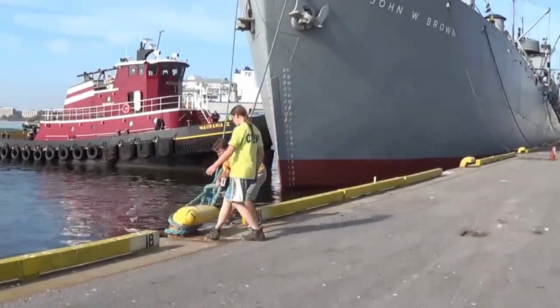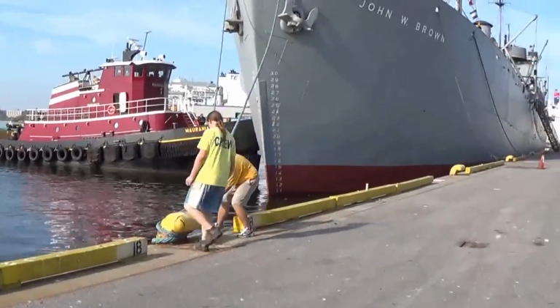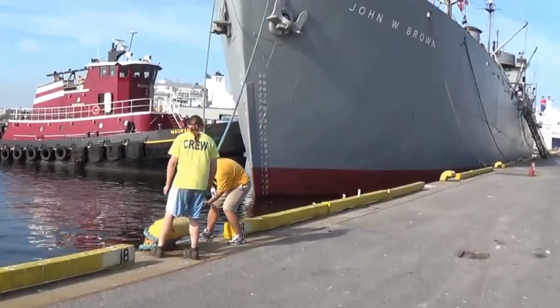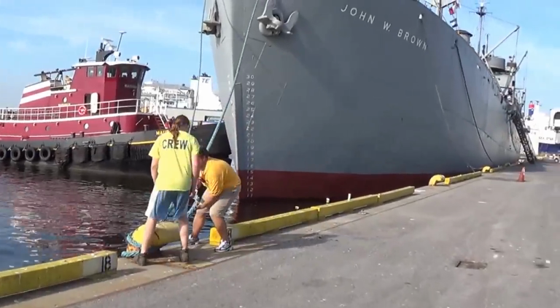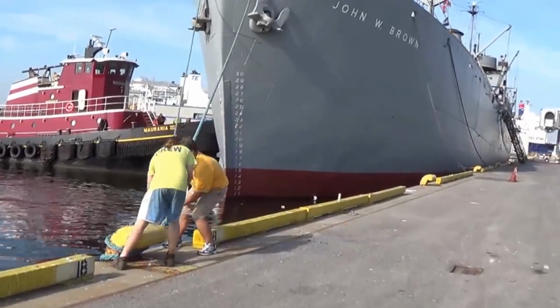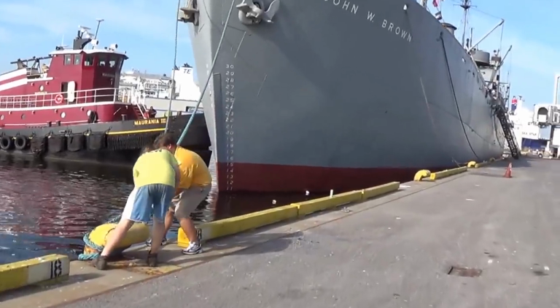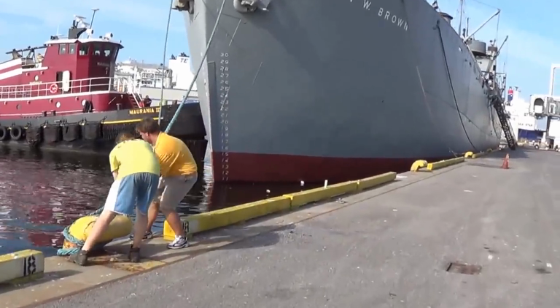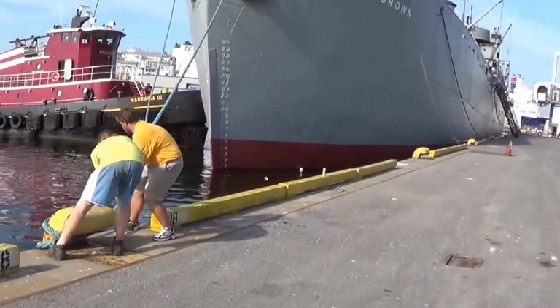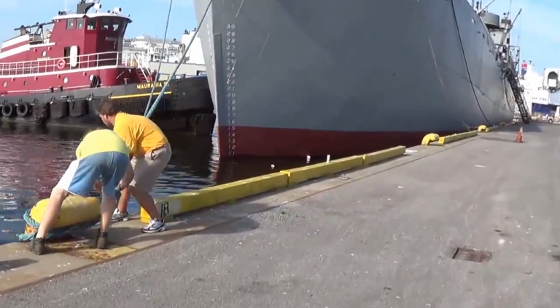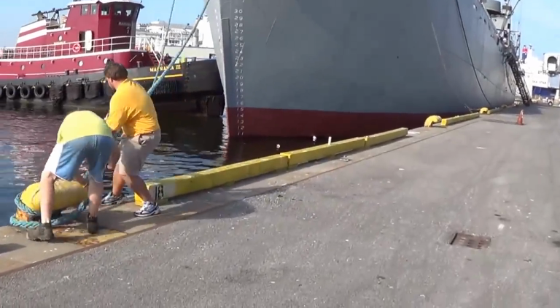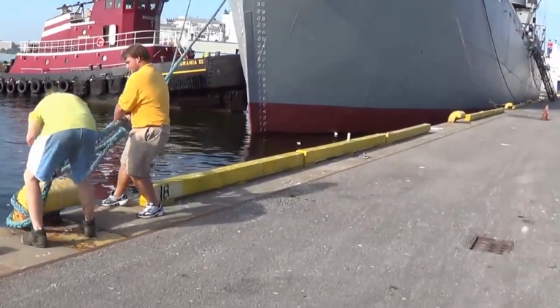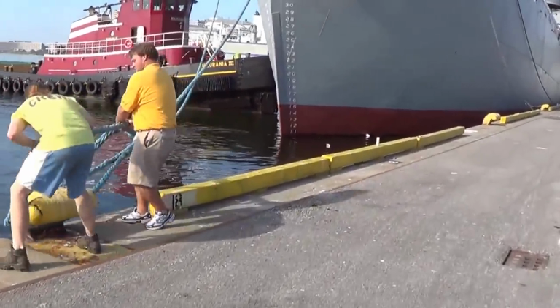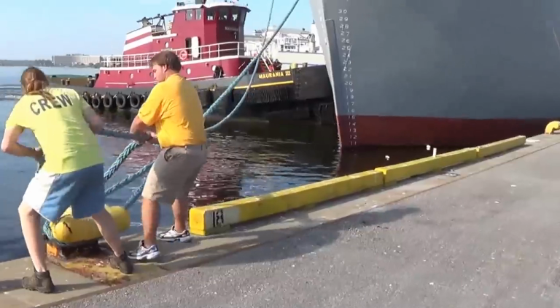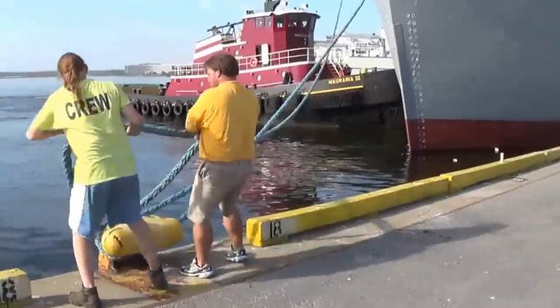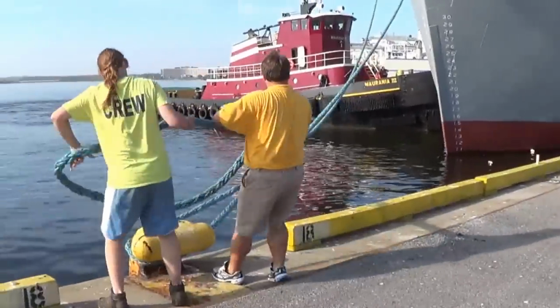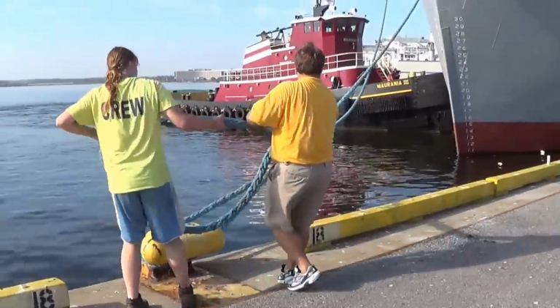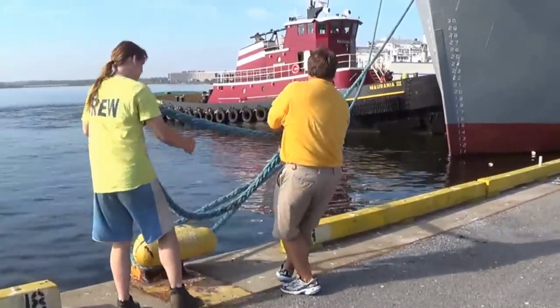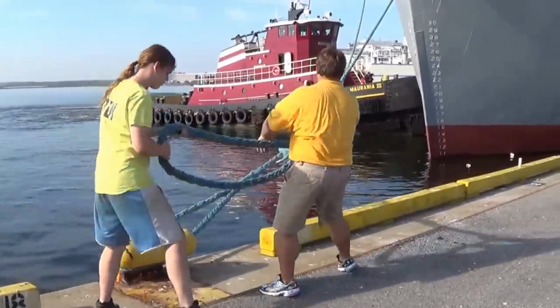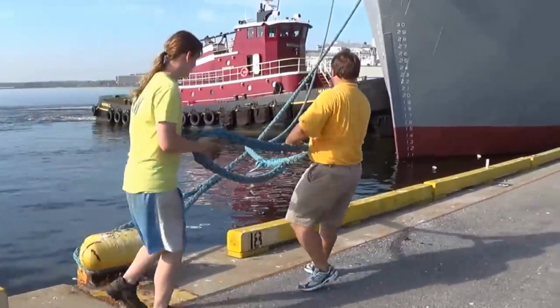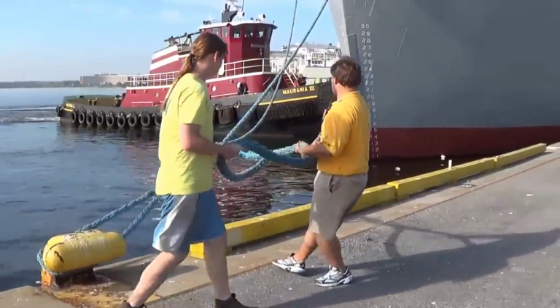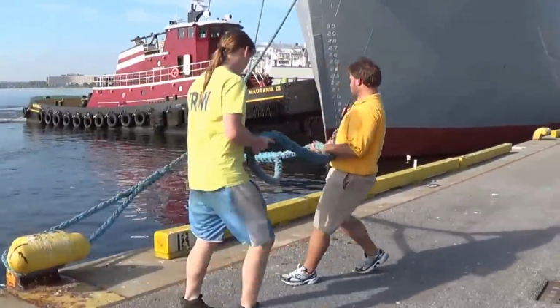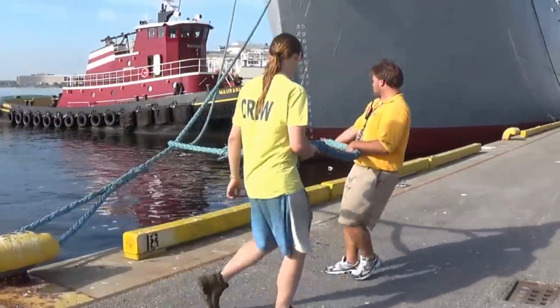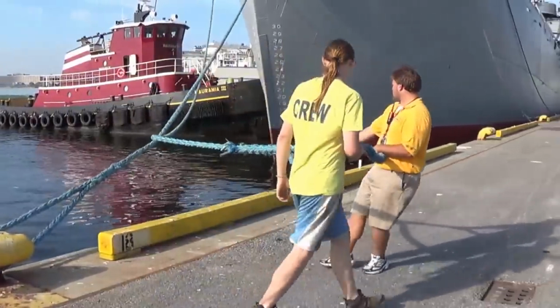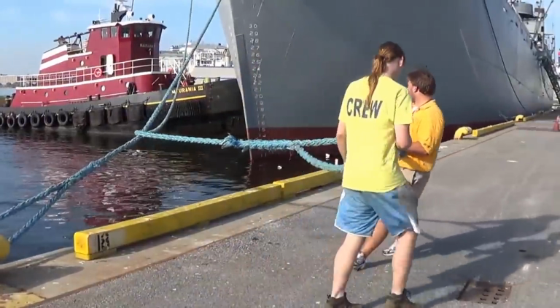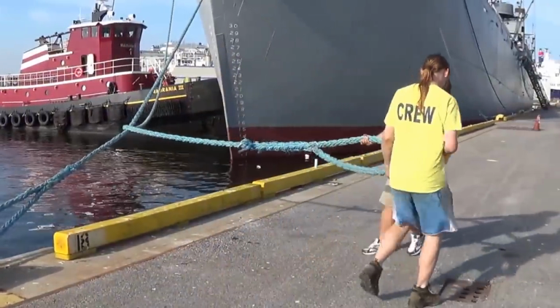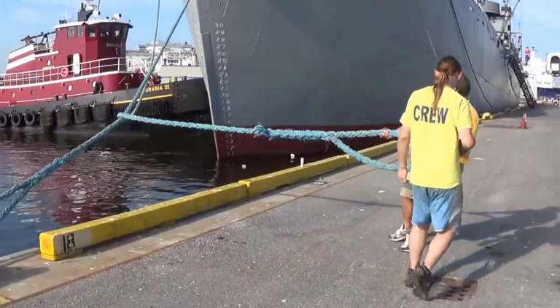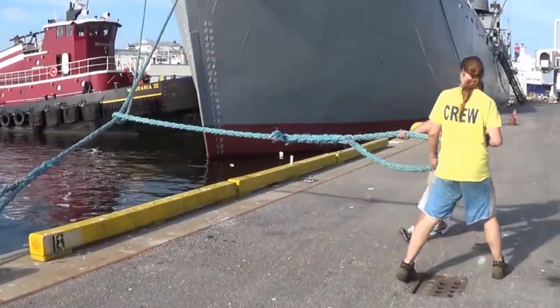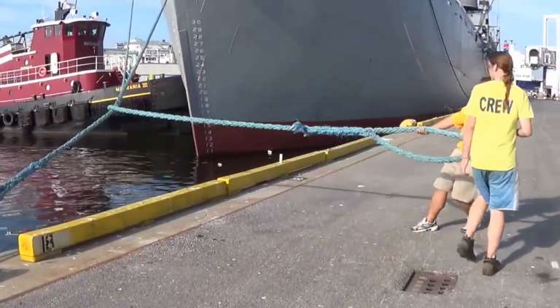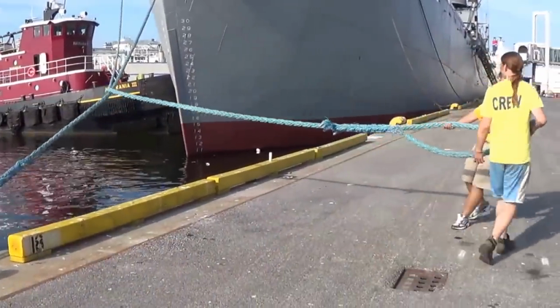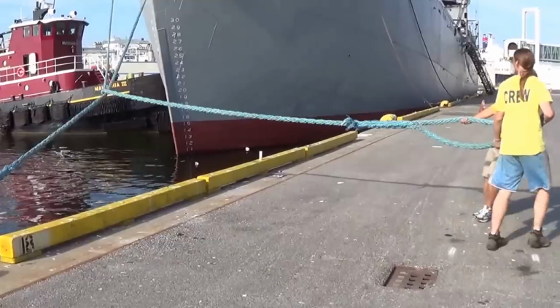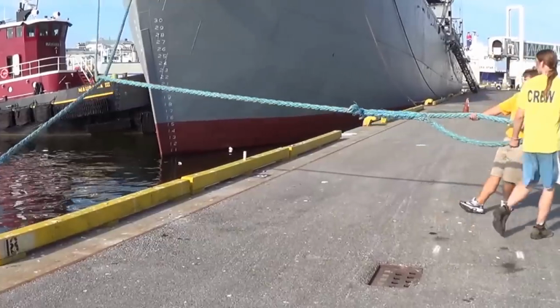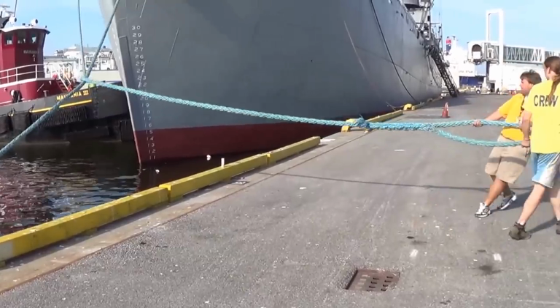Life jackets are located forward and aft on the main deck adjacent to the hatches. Should it become necessary, crew members are assigned to each location to distribute them and provide directions for proper use of the jackets.